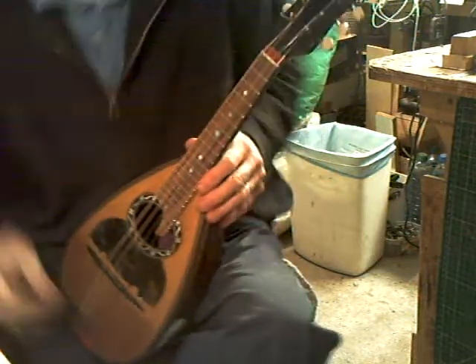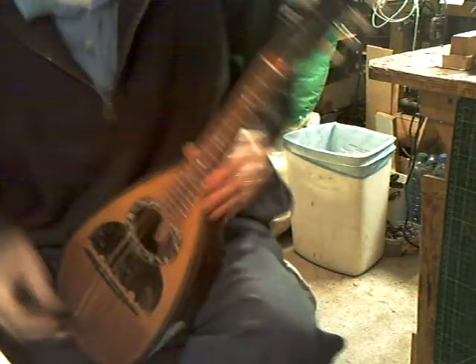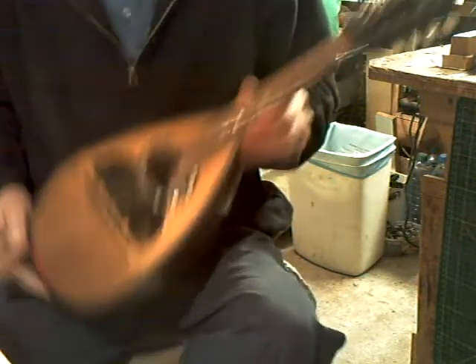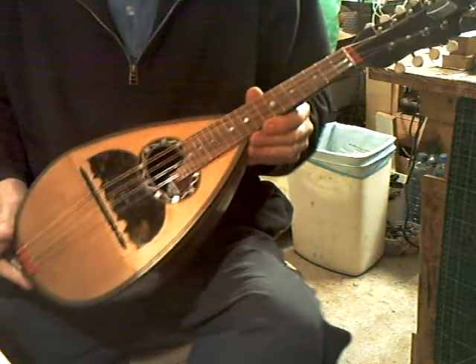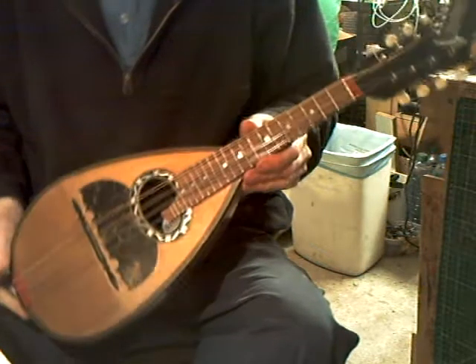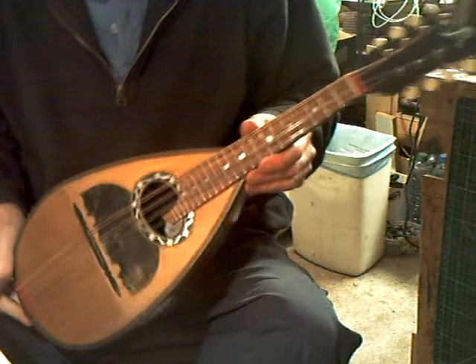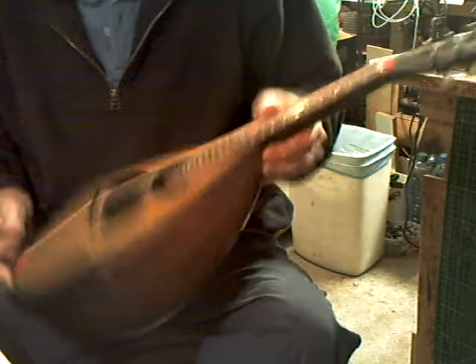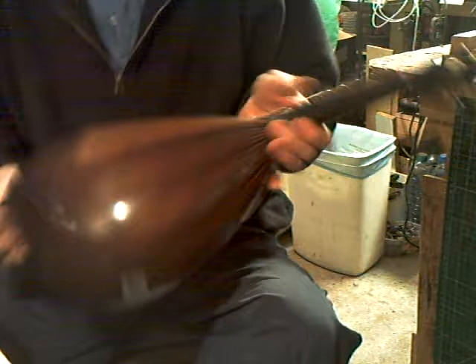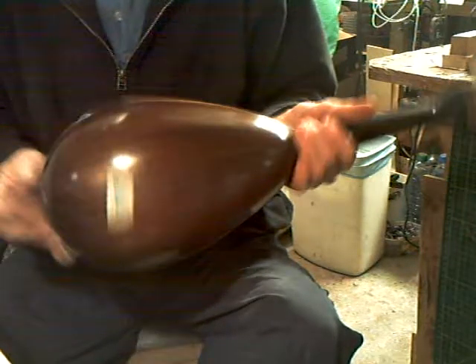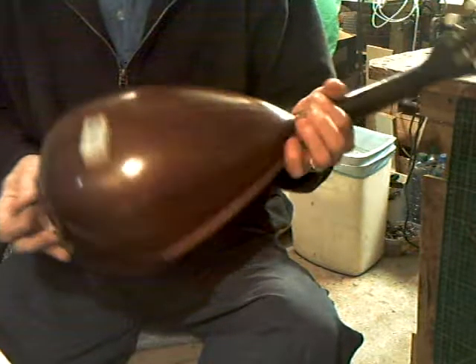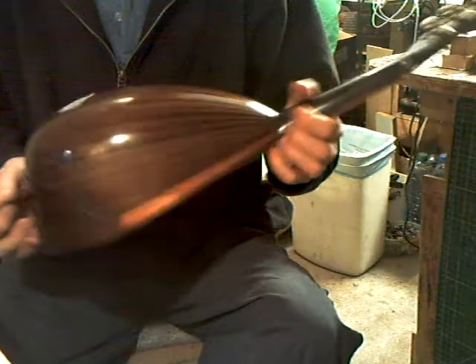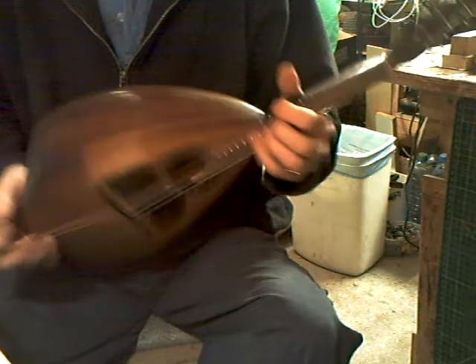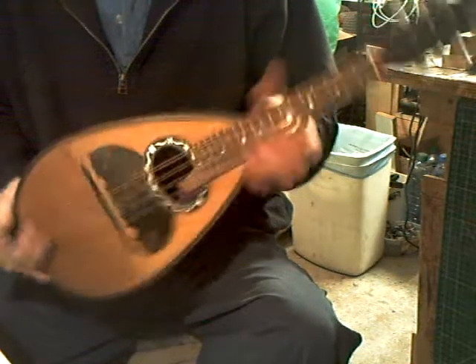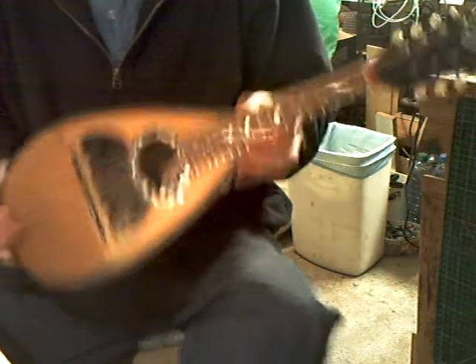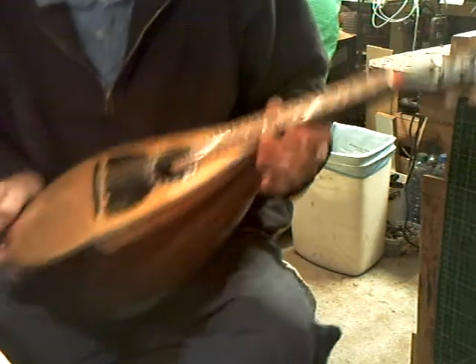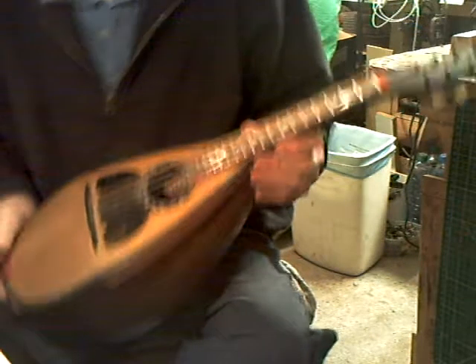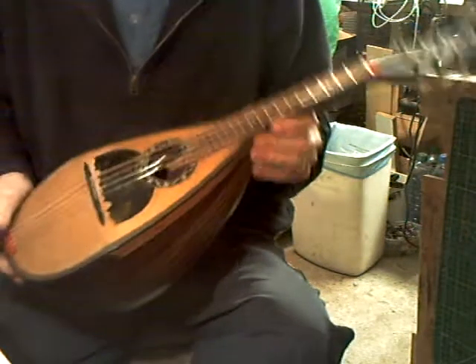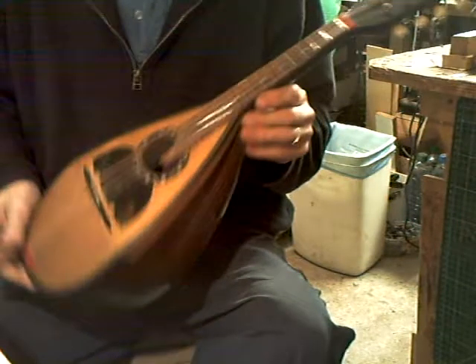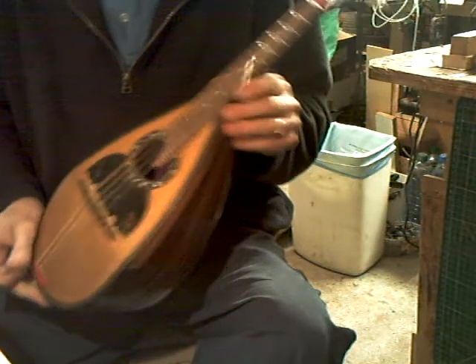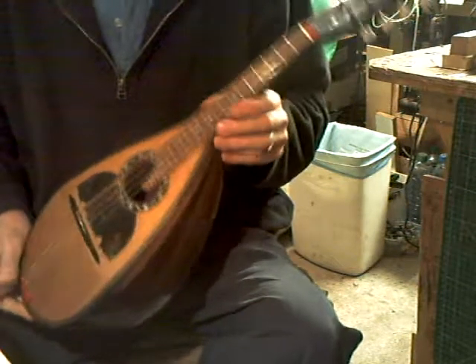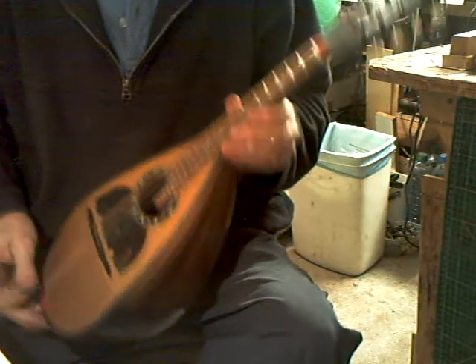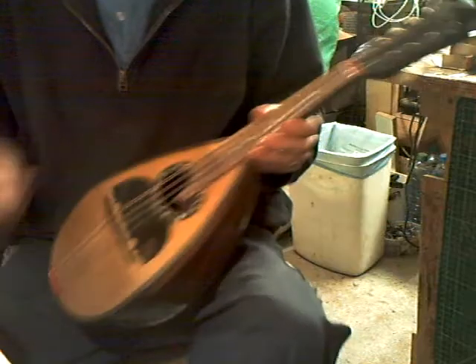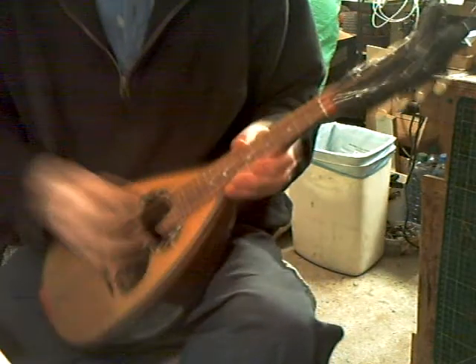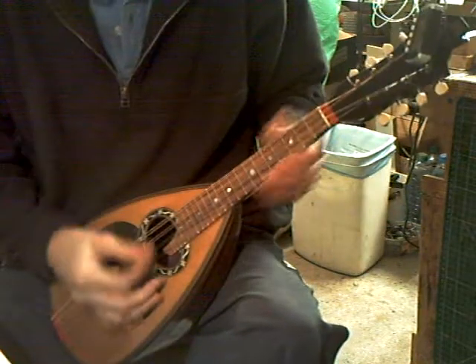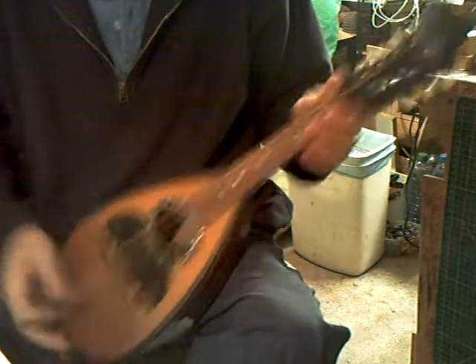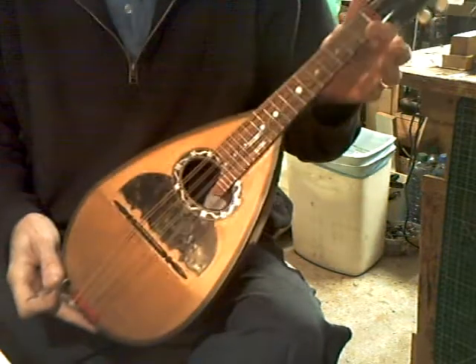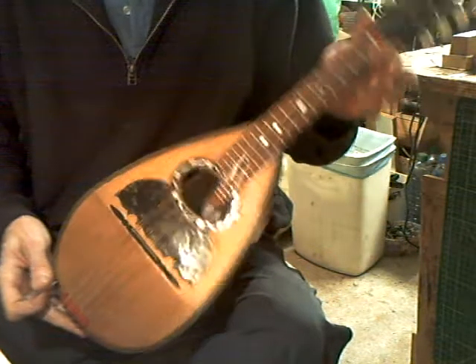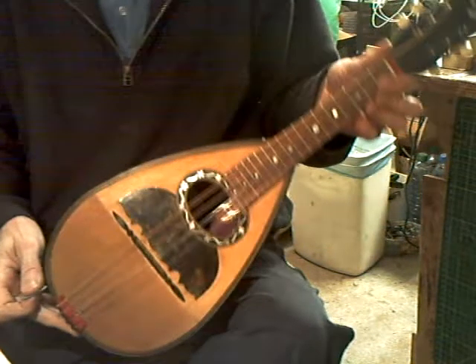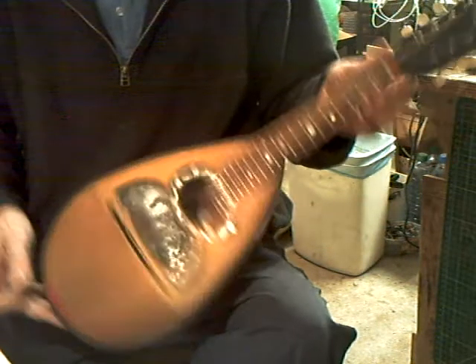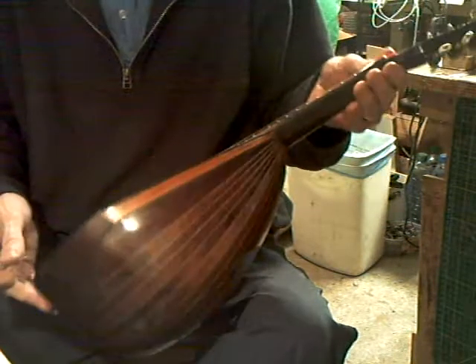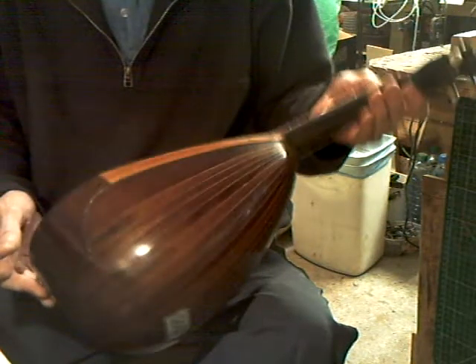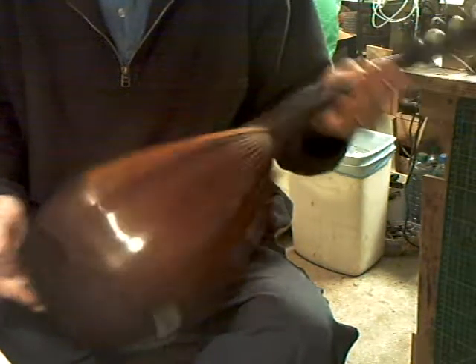We have another bowl back. This one is essentially nameless. There is a very small piece of label left which is red, but it's impossible to make out any more than that. So probably Italian, in rosewood.